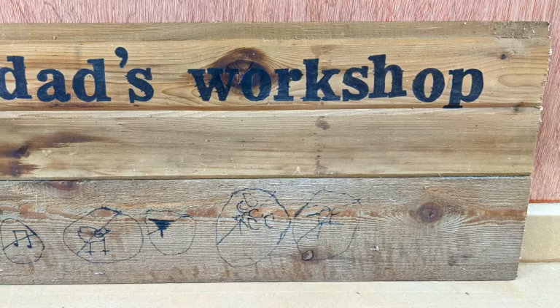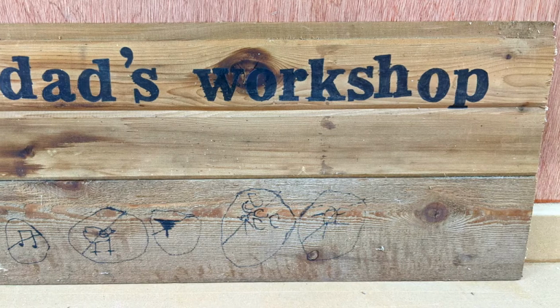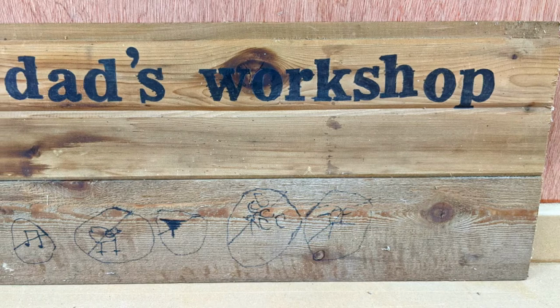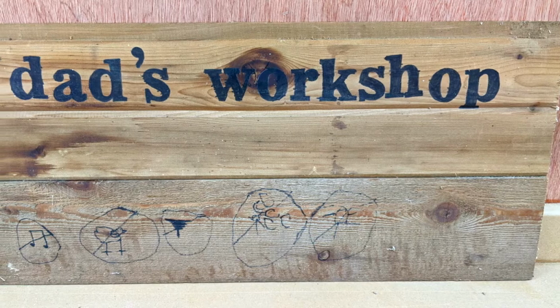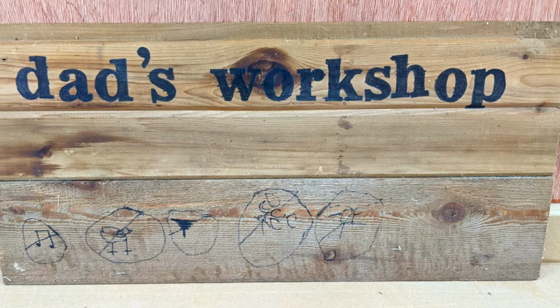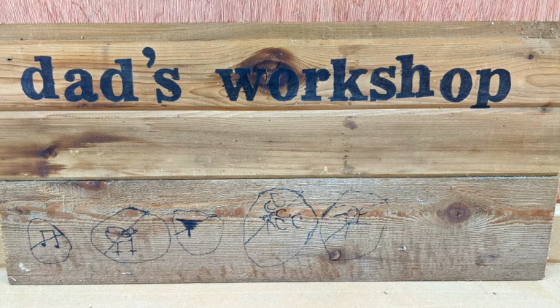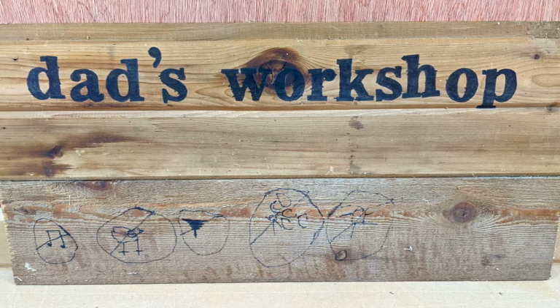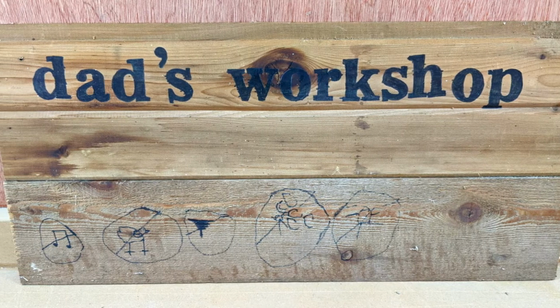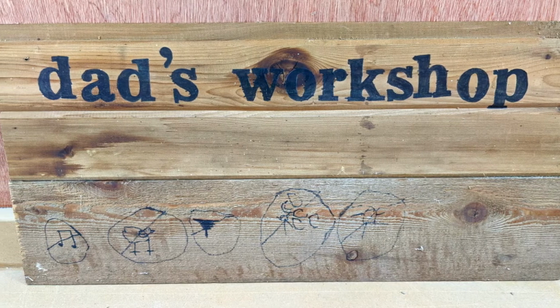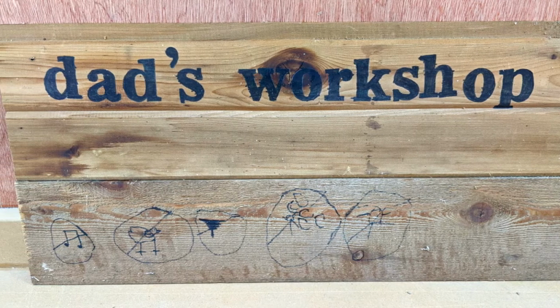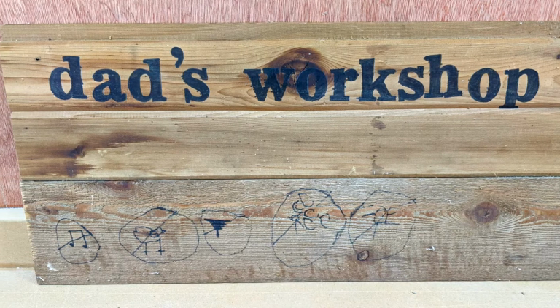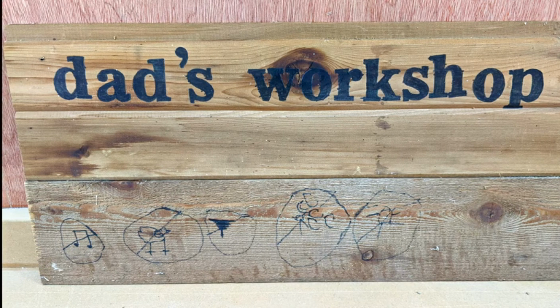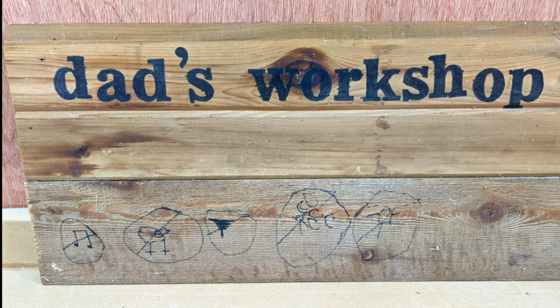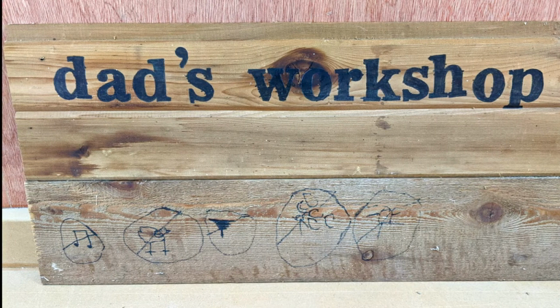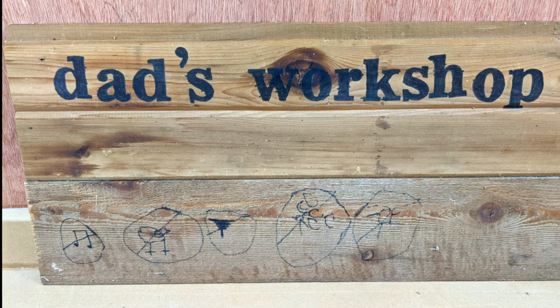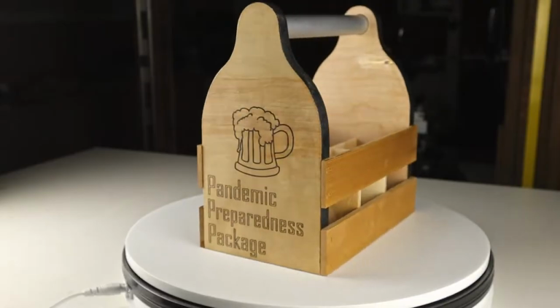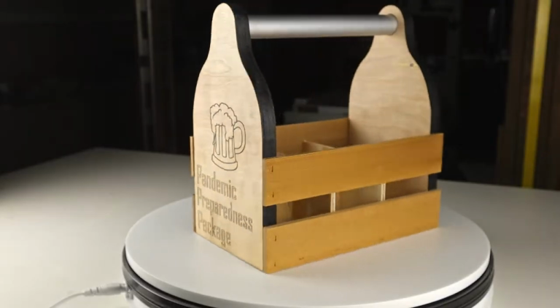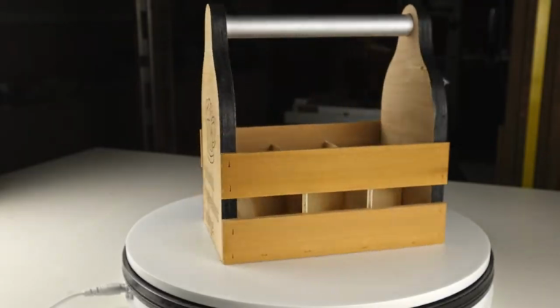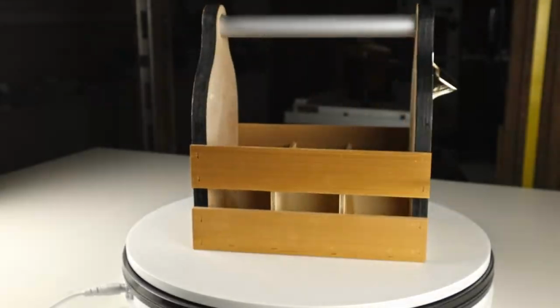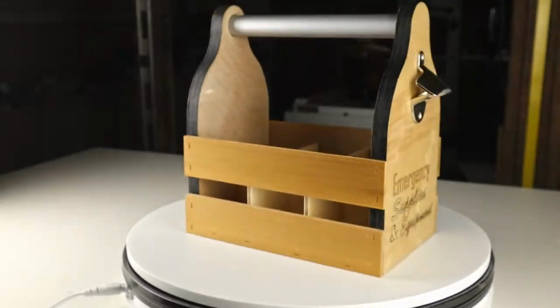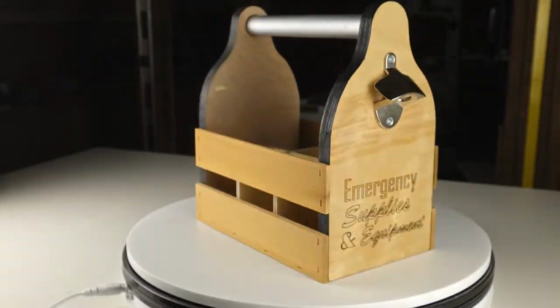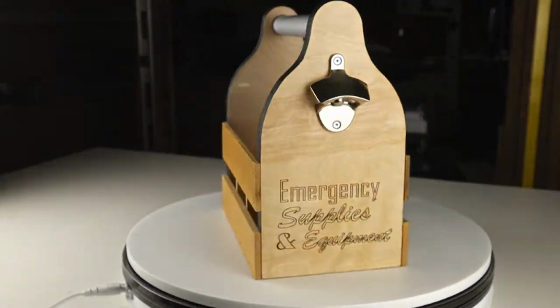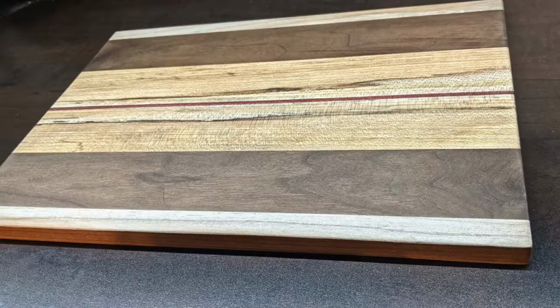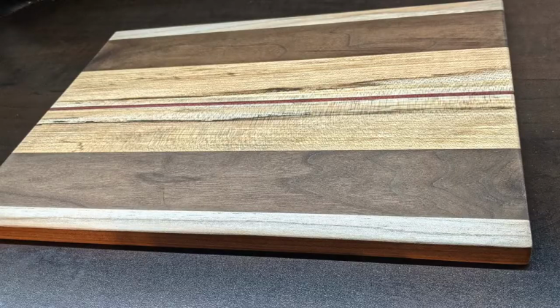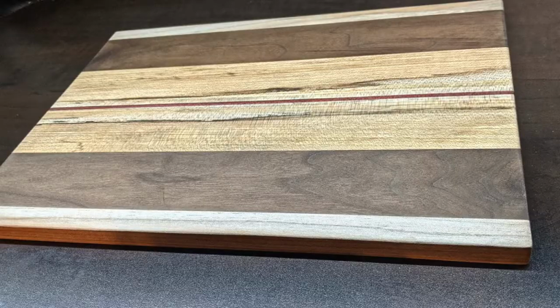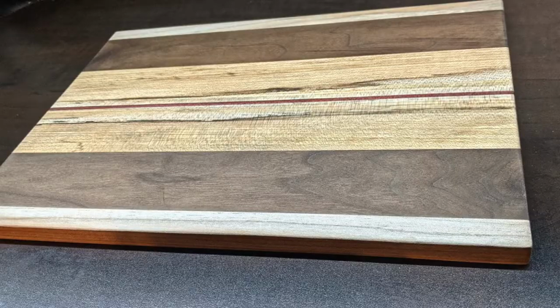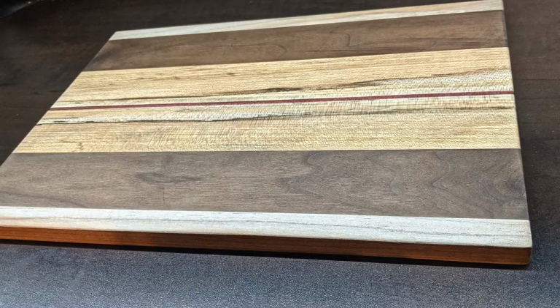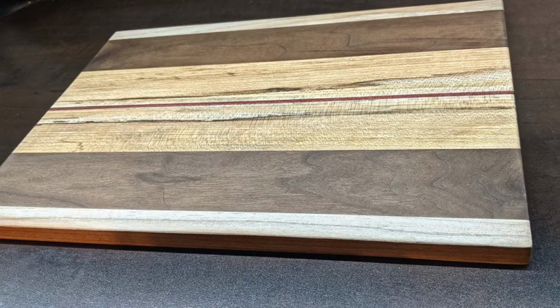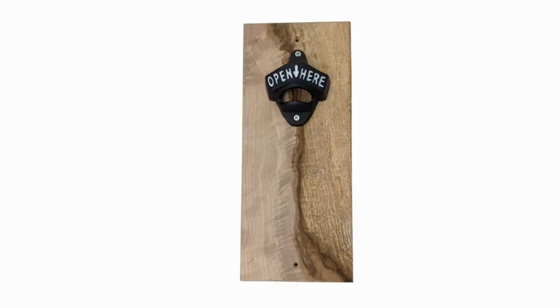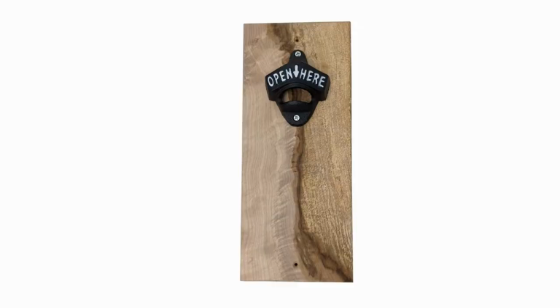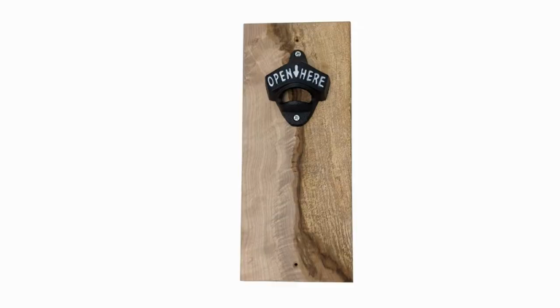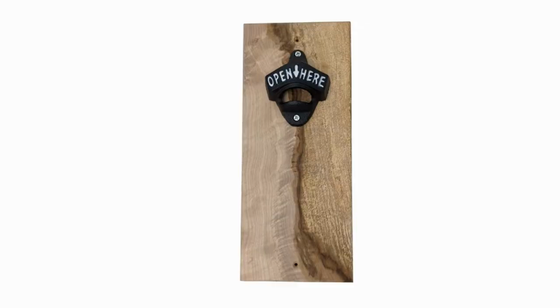So in this video, I'm going to share some of my ideas for Father's Day gifts. I'll show you how I made this caddy, this cutting board, and this wall-mounted bottle opener.